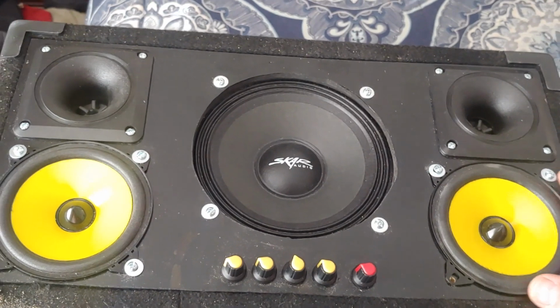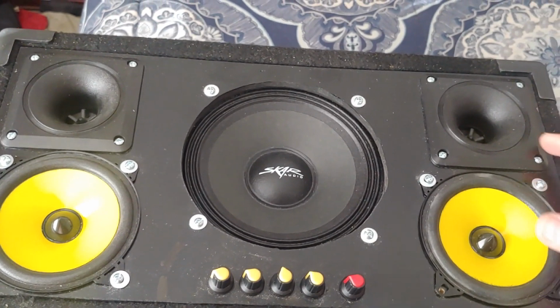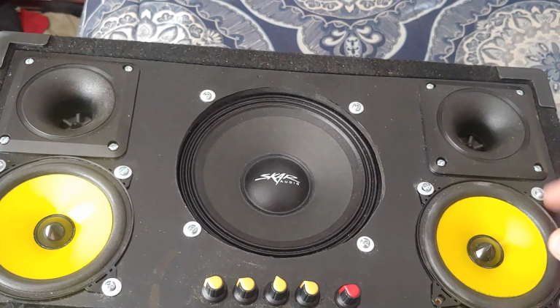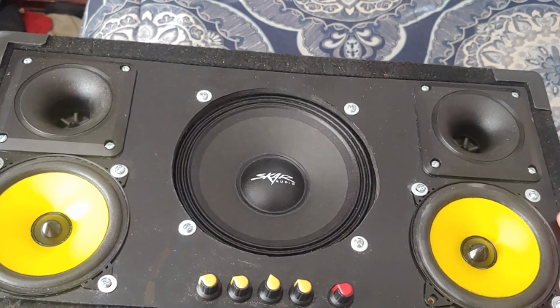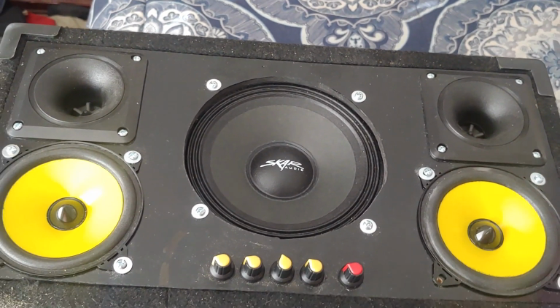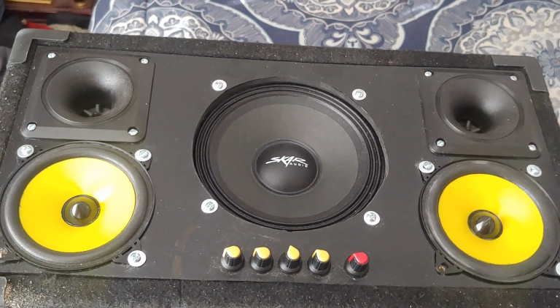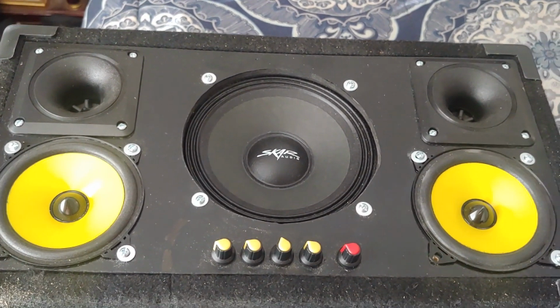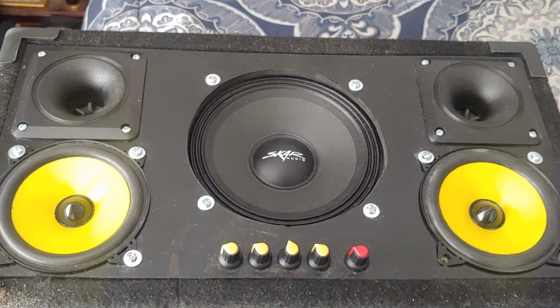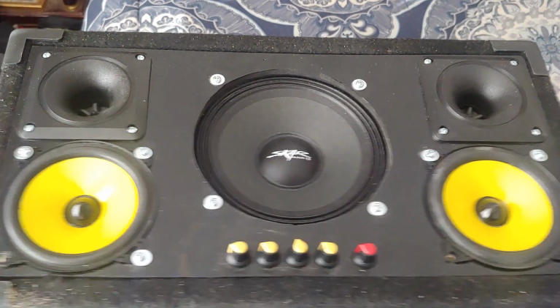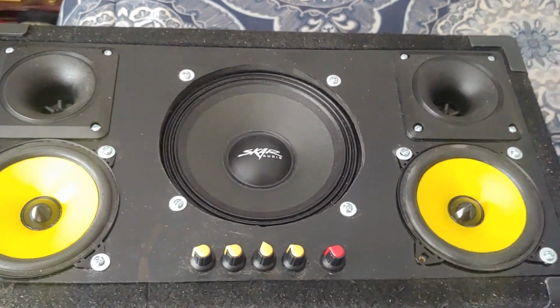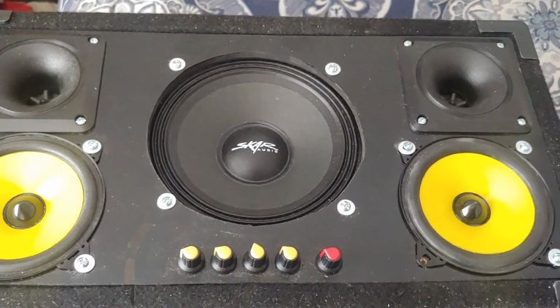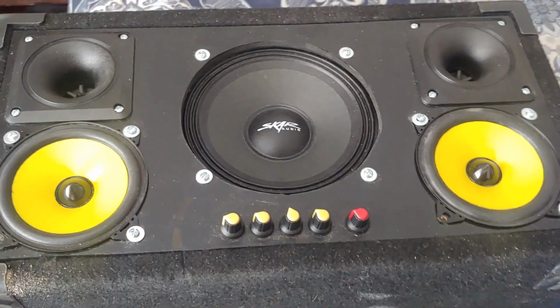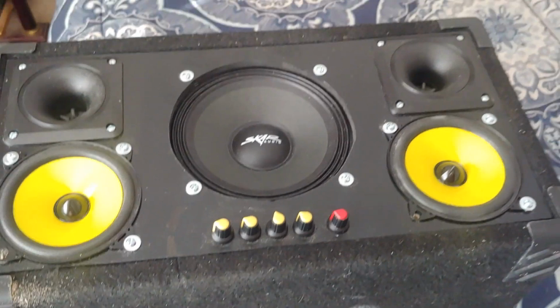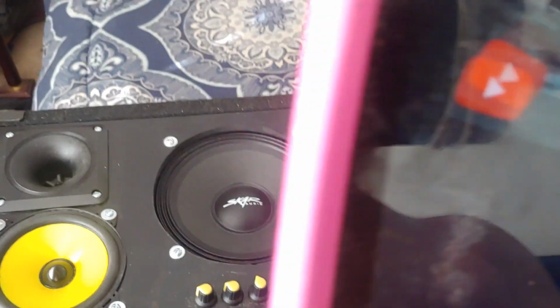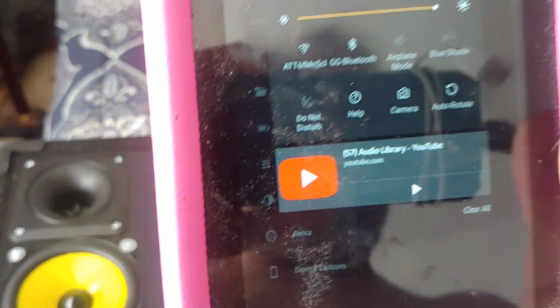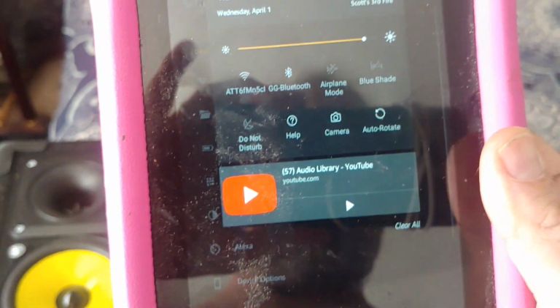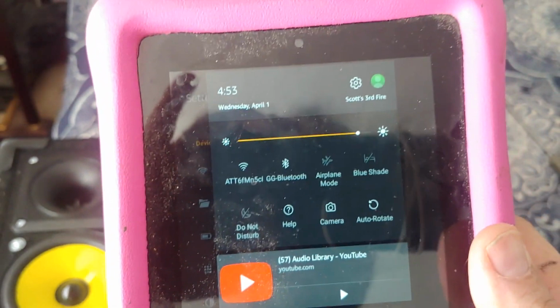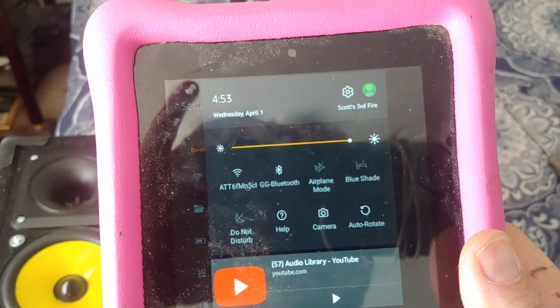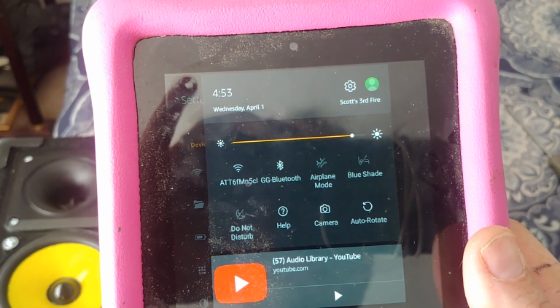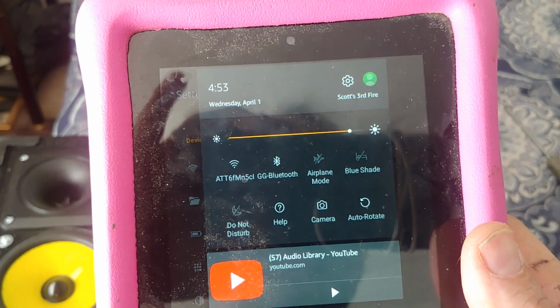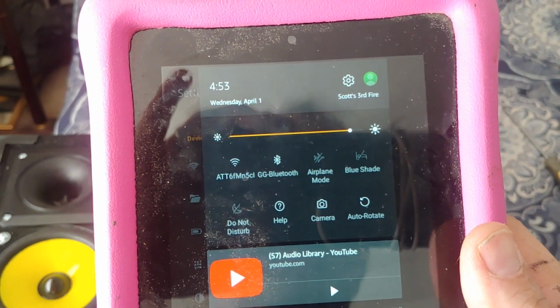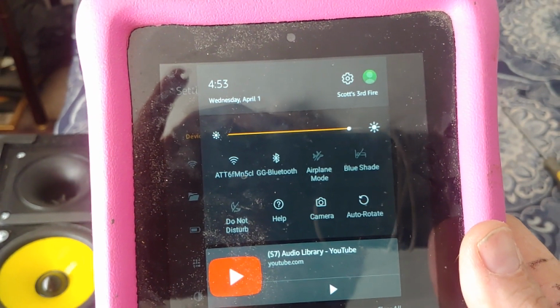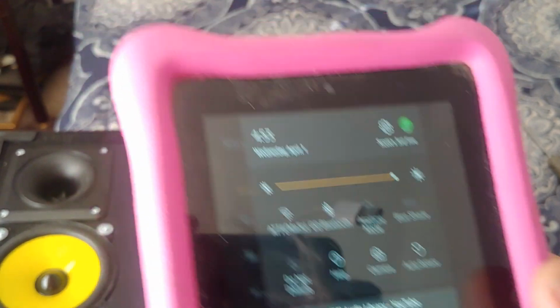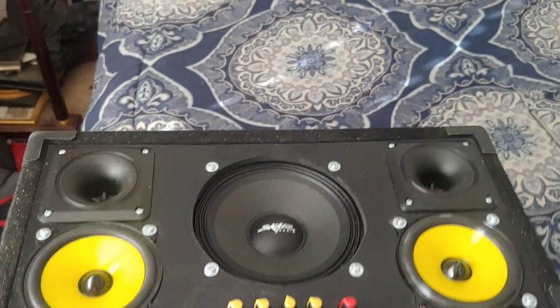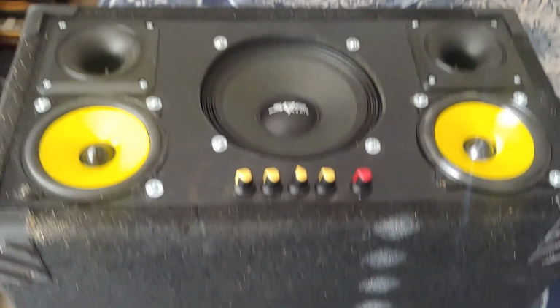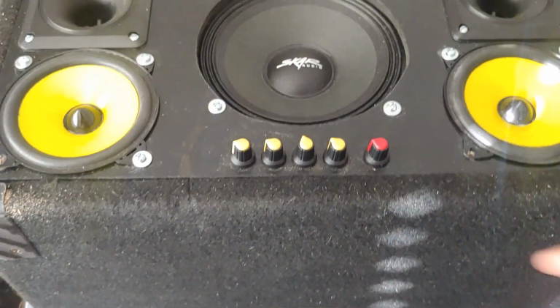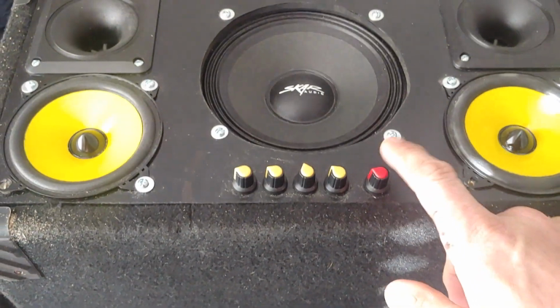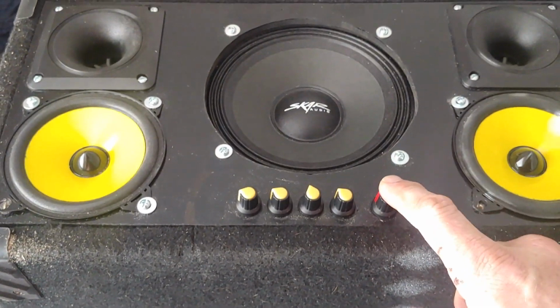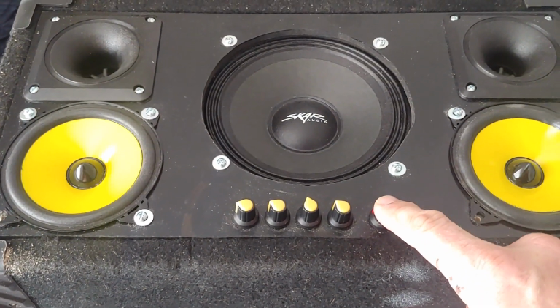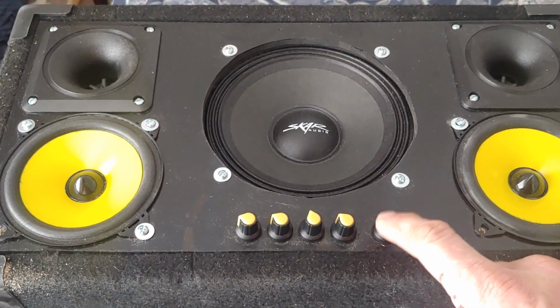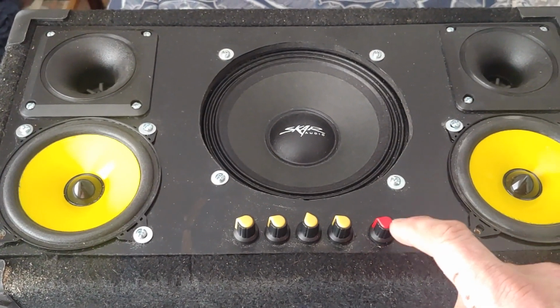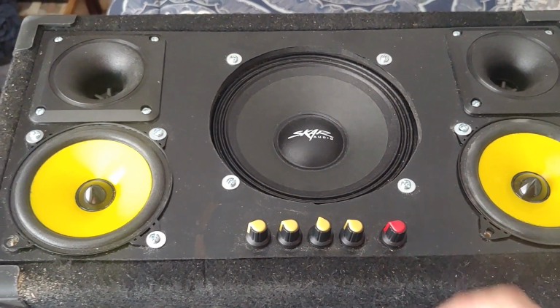Okay, so here's the first sound test on this thing. The 3116 D2 amp — the tweeters and mids are running in series right now. I bypassed the crossover just to hear how it sounds using the Bluetooth feature. It's set up as GG Bluetooth. This button is a press button that toggles between the line inputs and the Bluetooth feature.